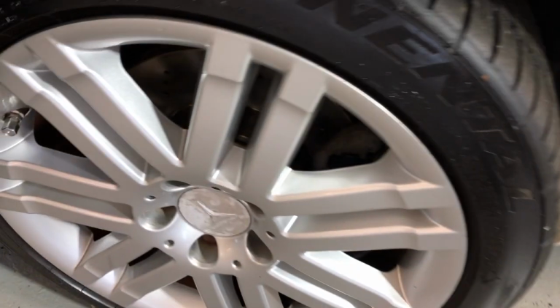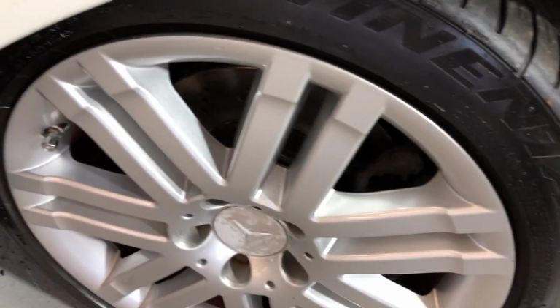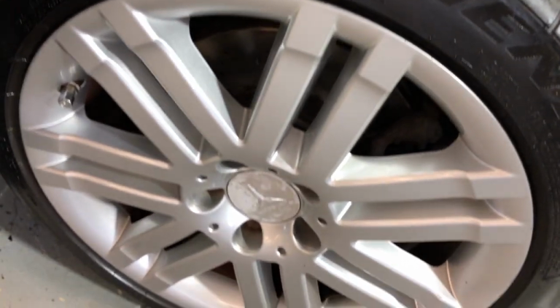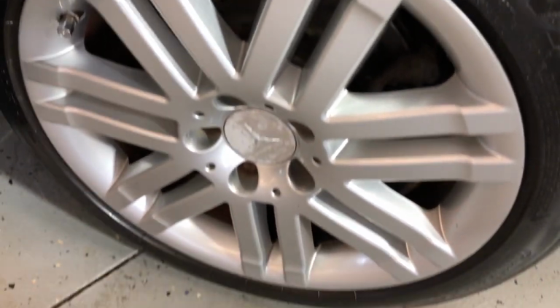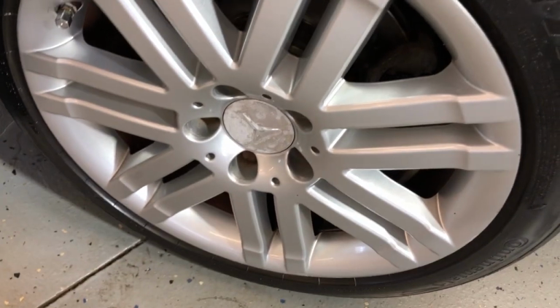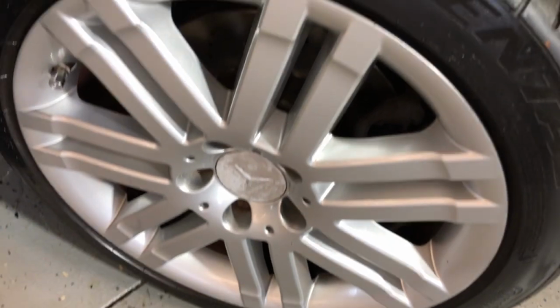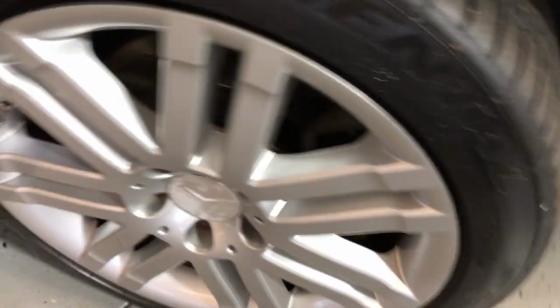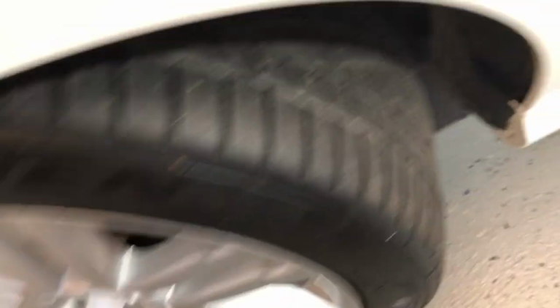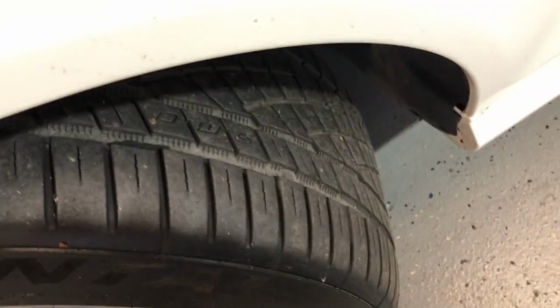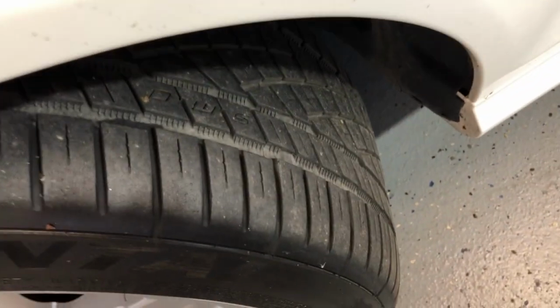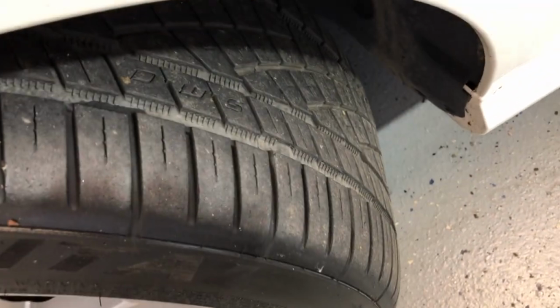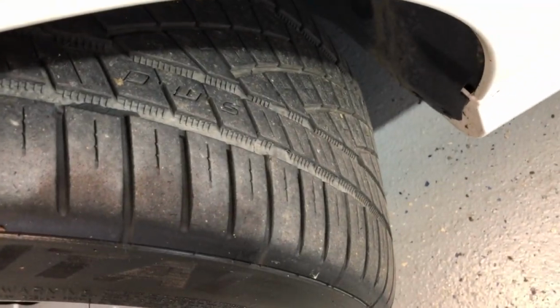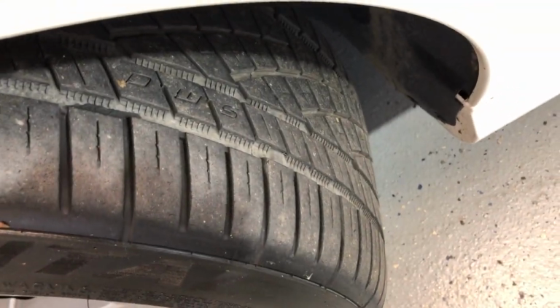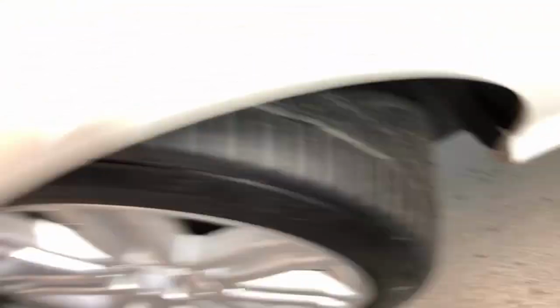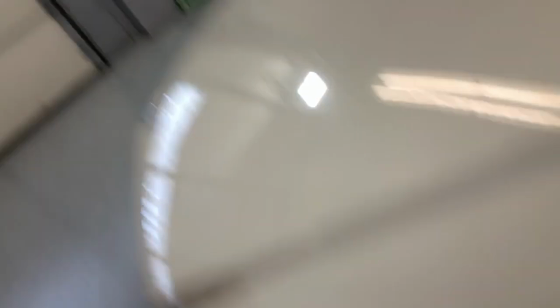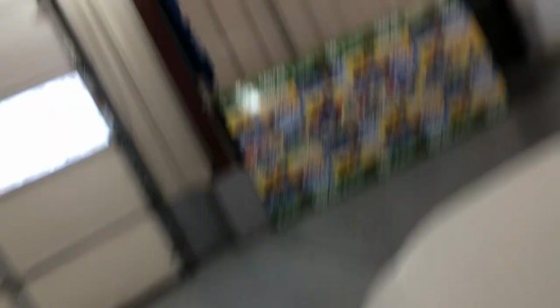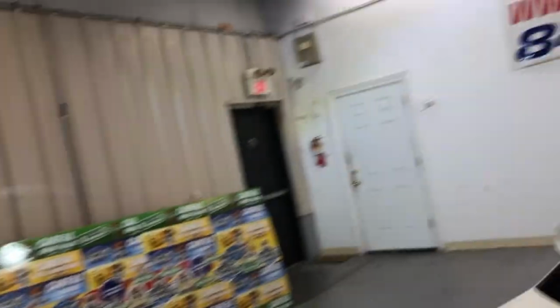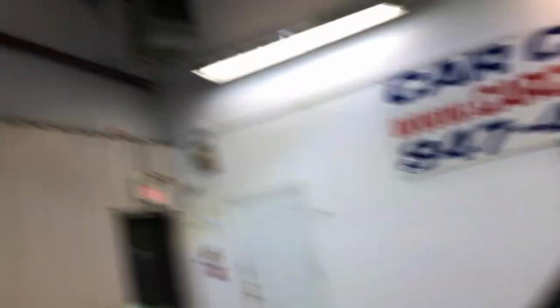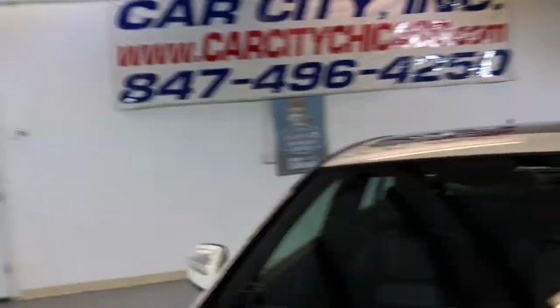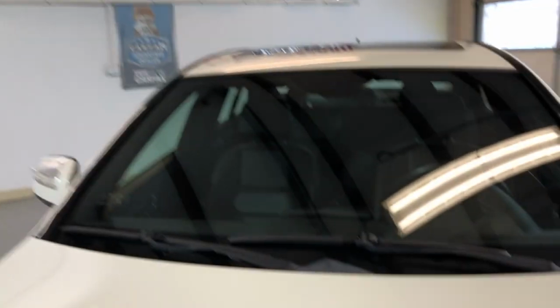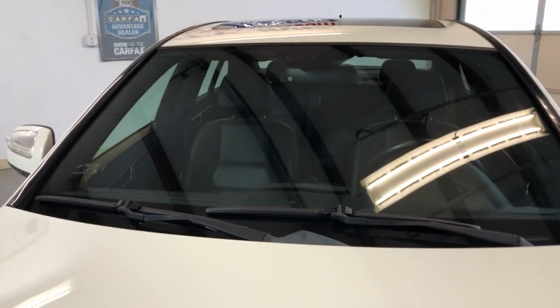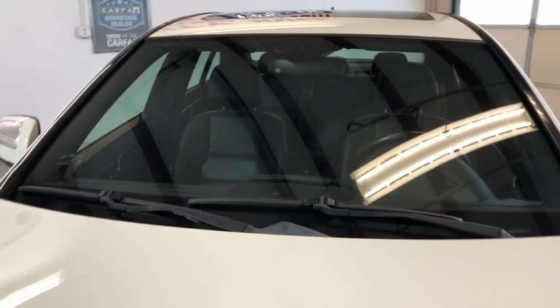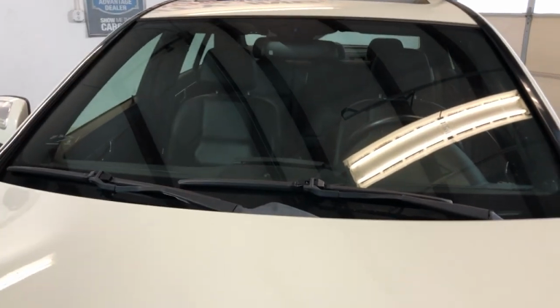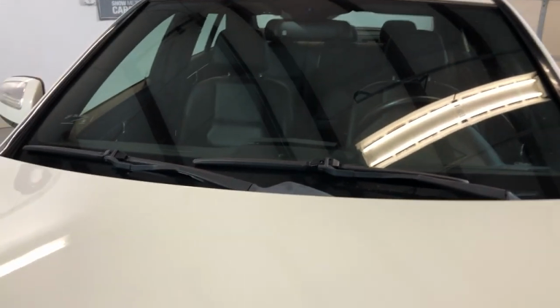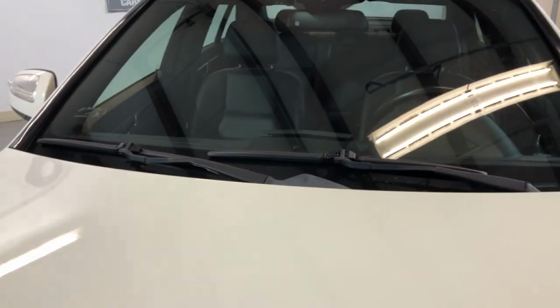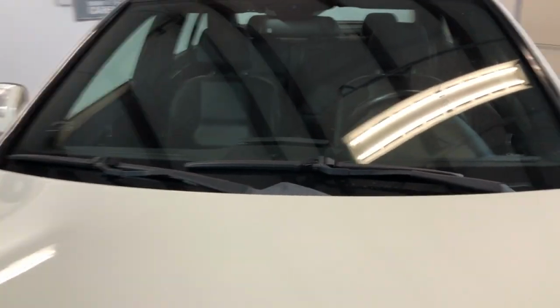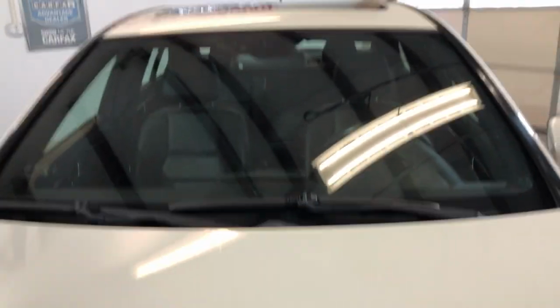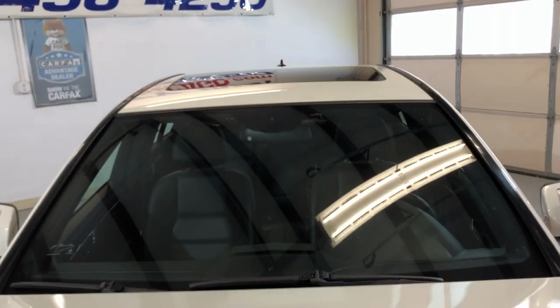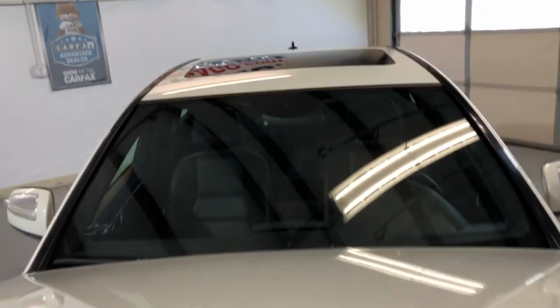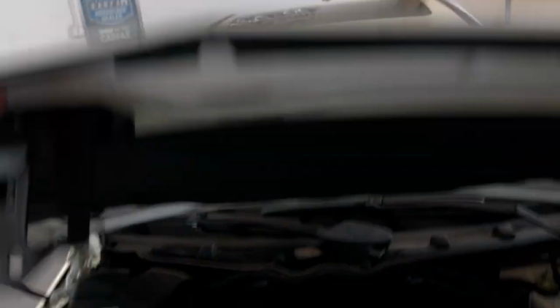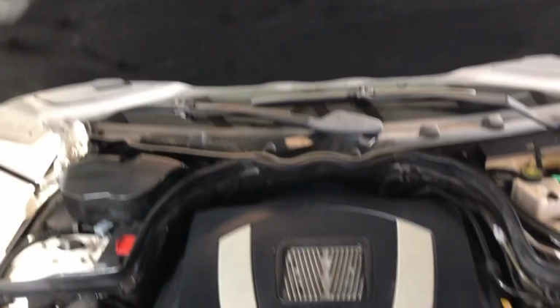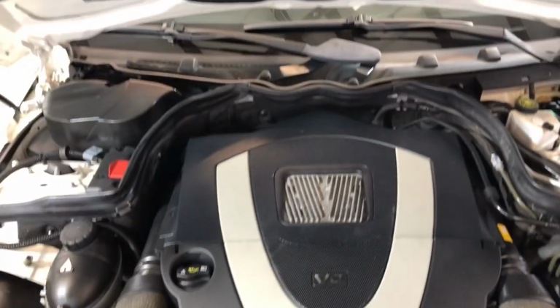The alloy wheels are in great shape — free of scuffs — with nice tires. Let me just open the hood so we can take a peek. This is a V6, all-wheel drive.